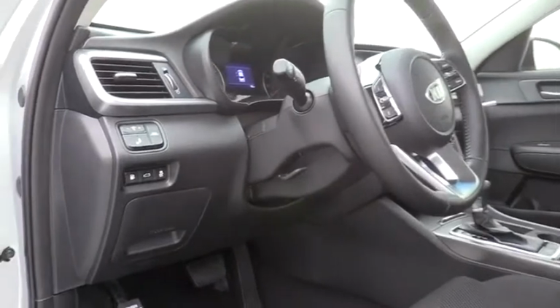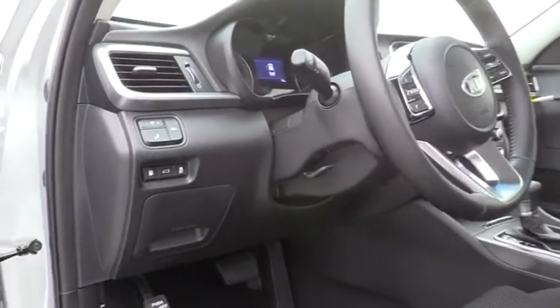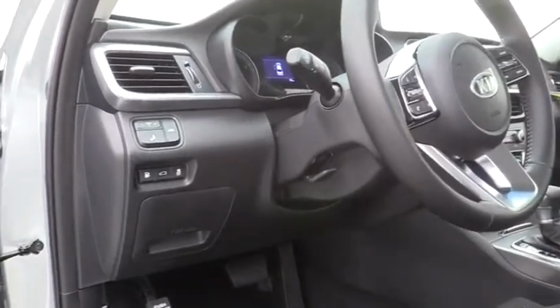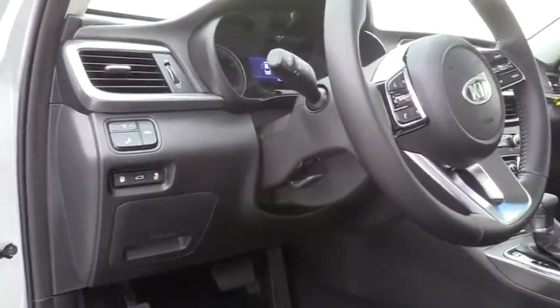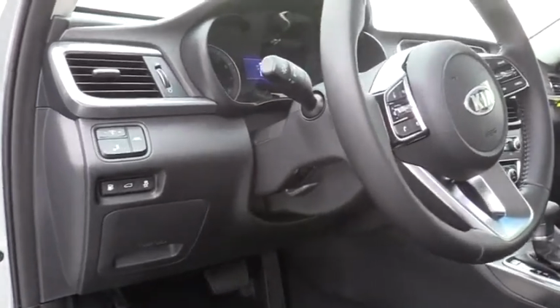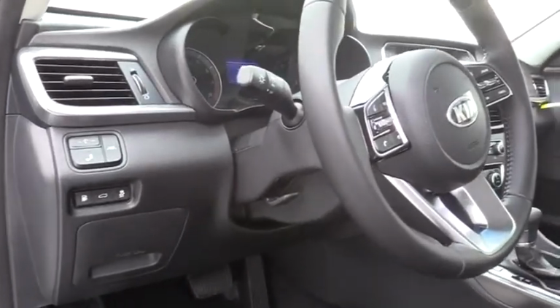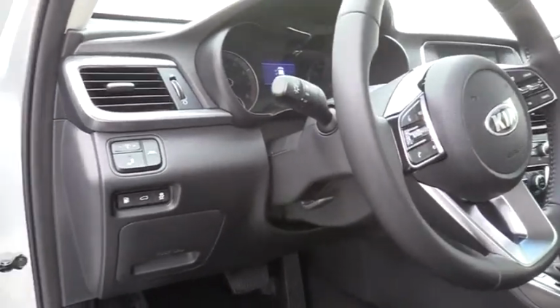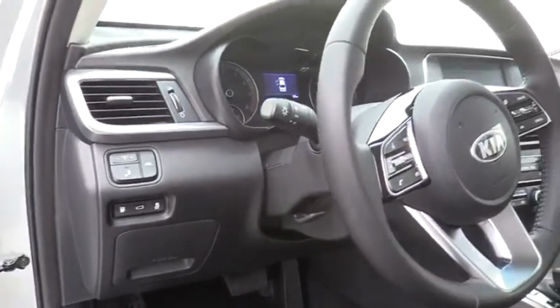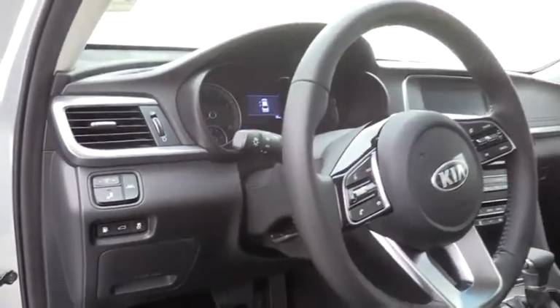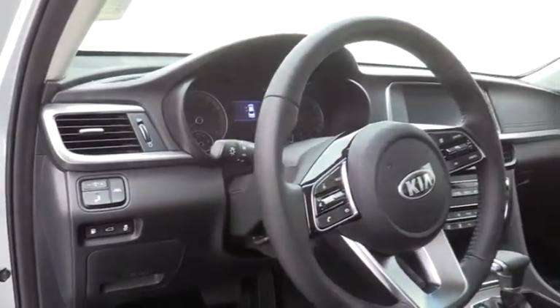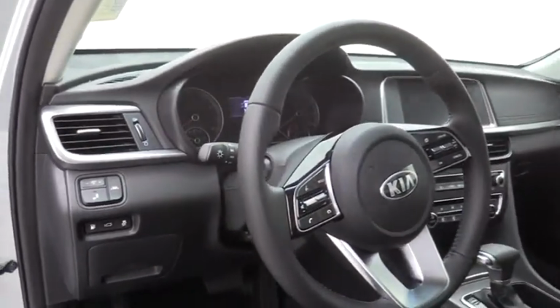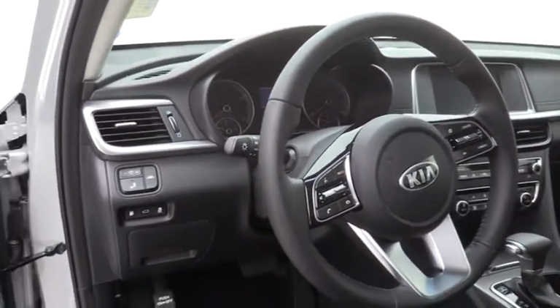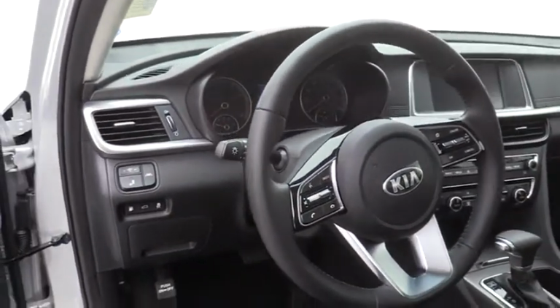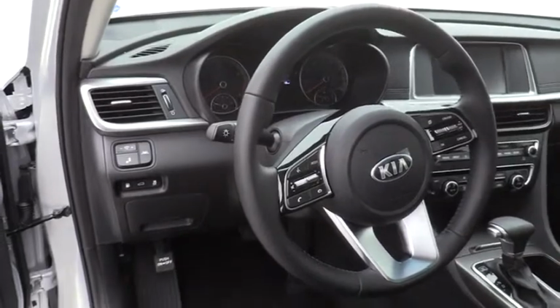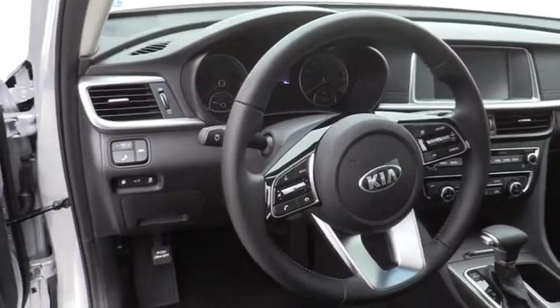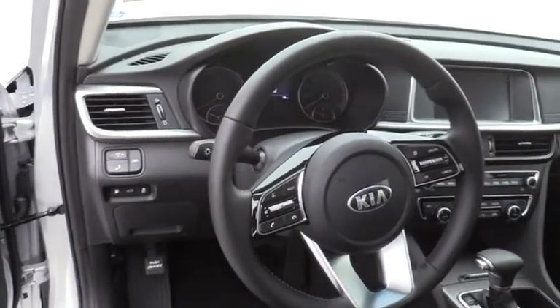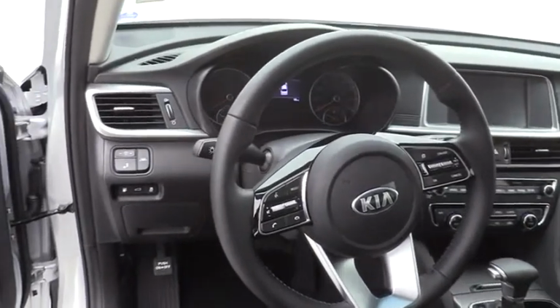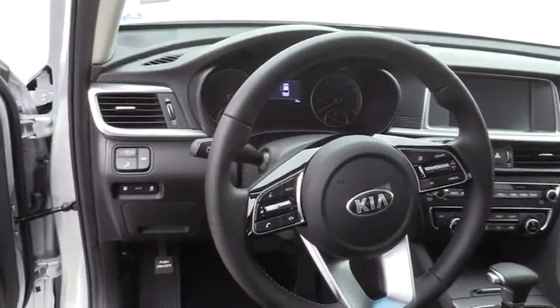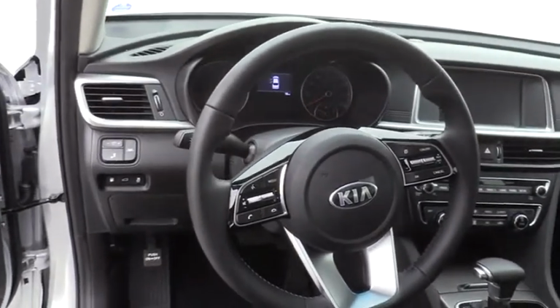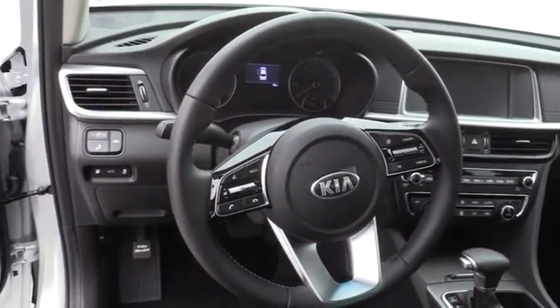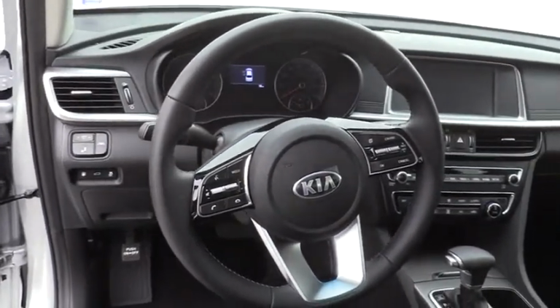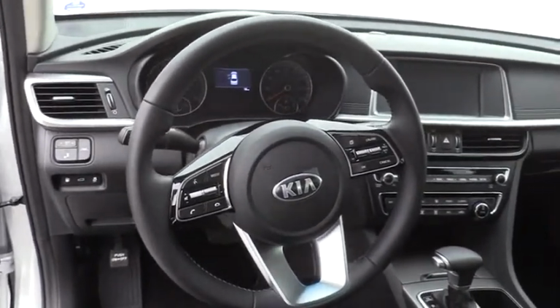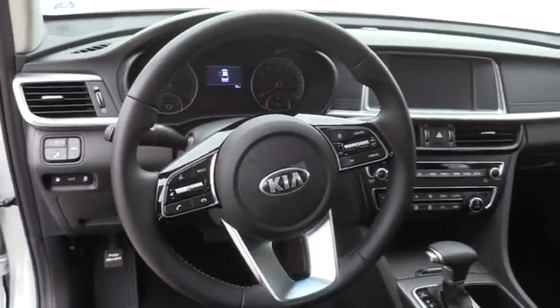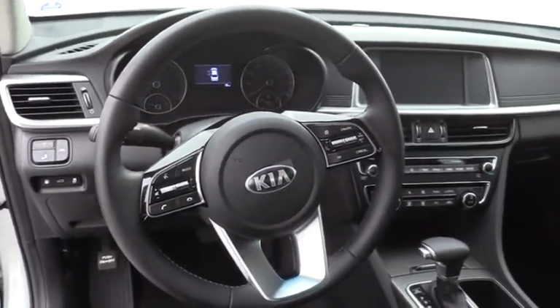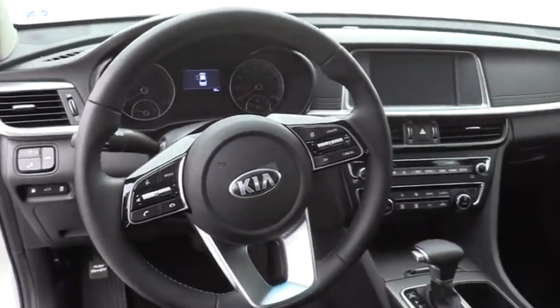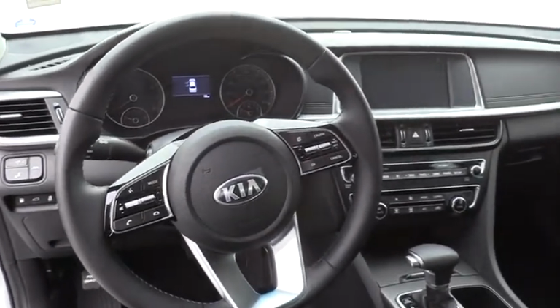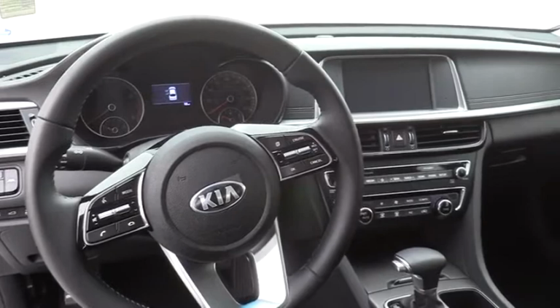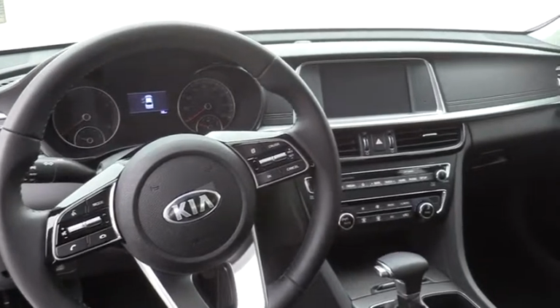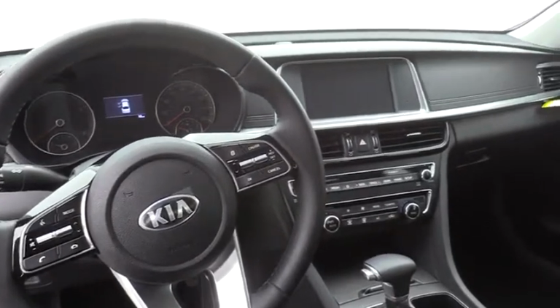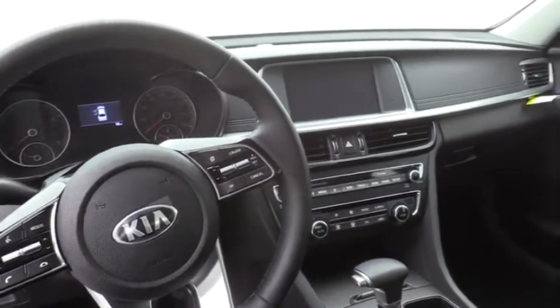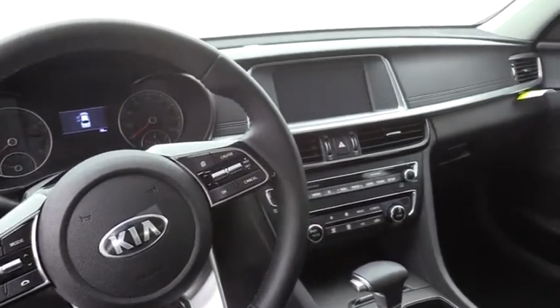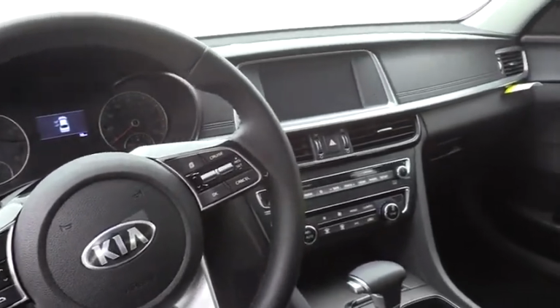Power windows, rear window defroster, trip computer, overhead console, tachometer, panic alarm, remote keyless entry, brake assist, front bucket seats, cloth seat trim, and driver vanity mirror.